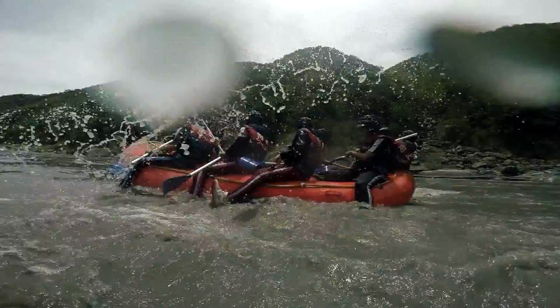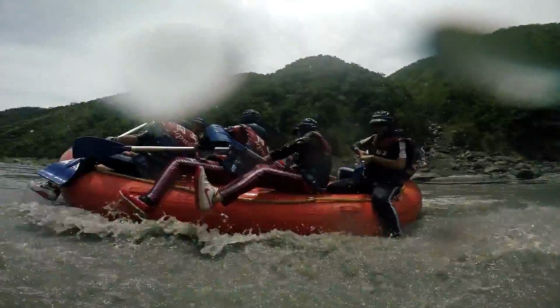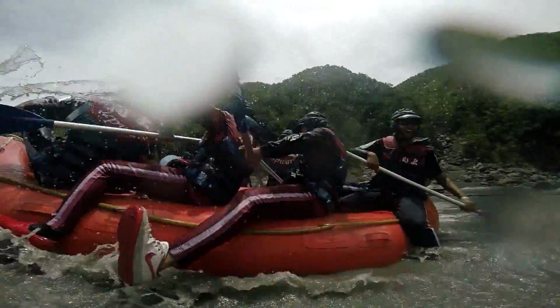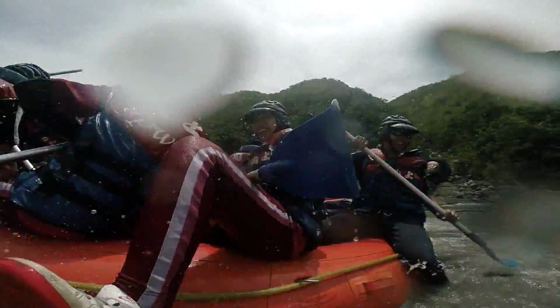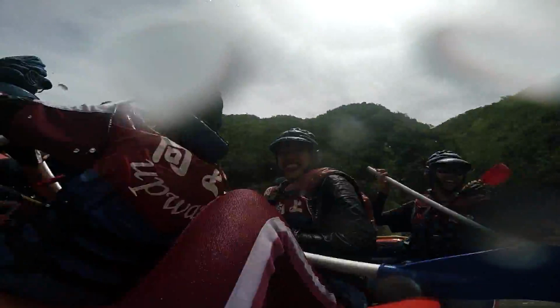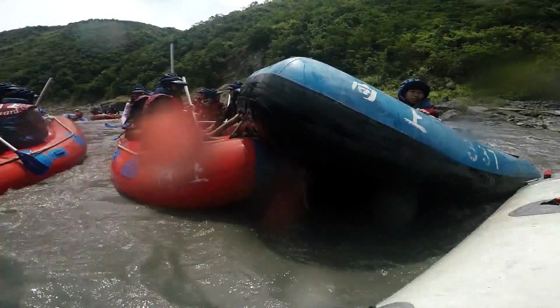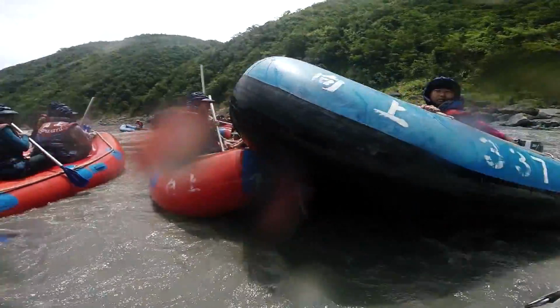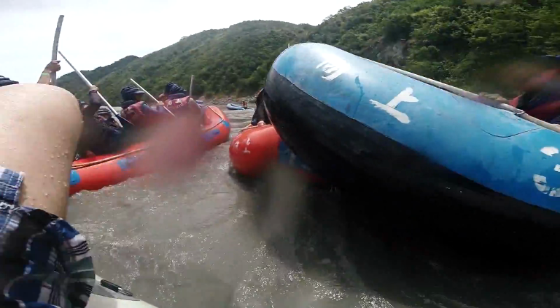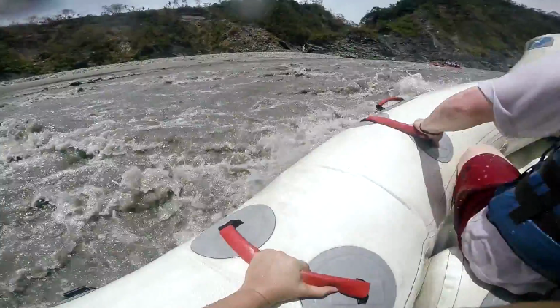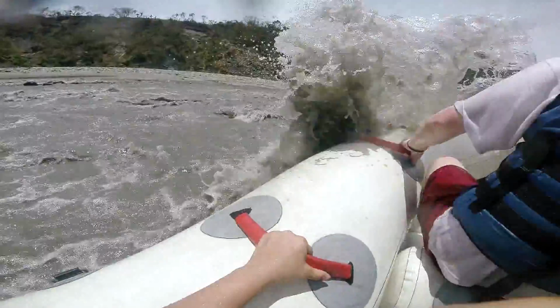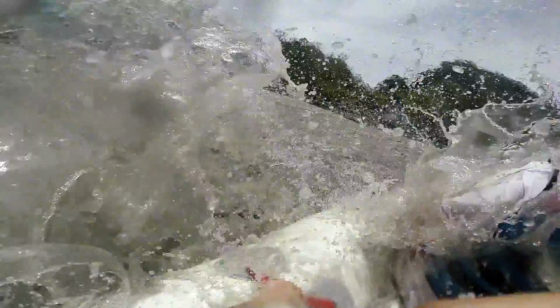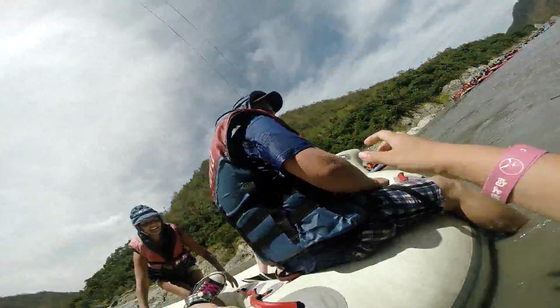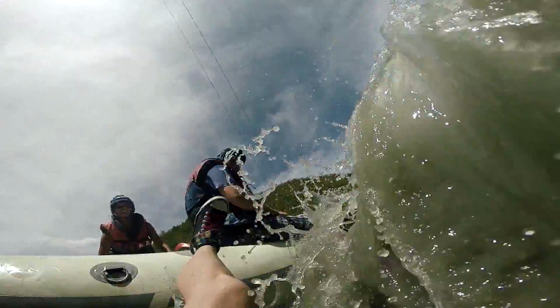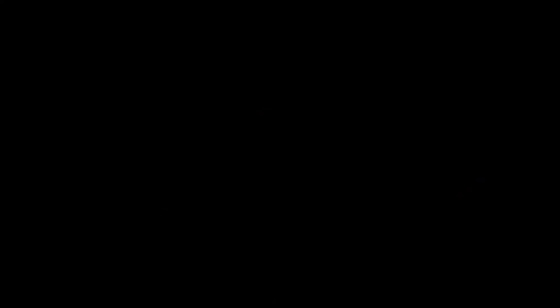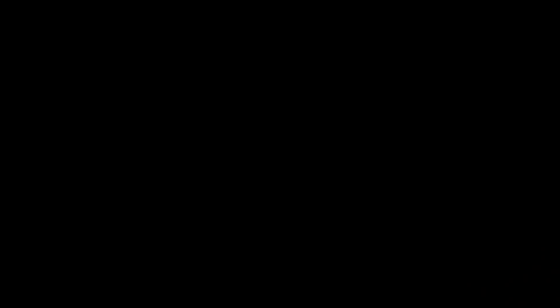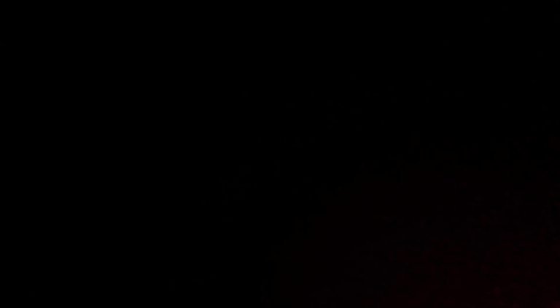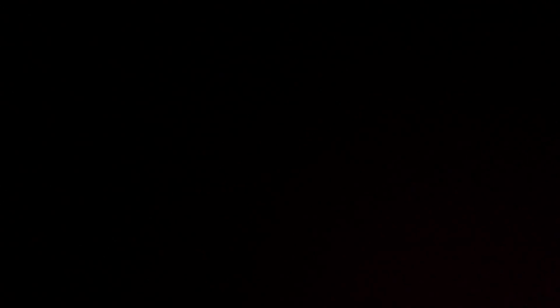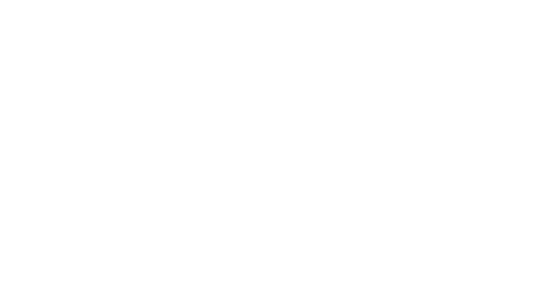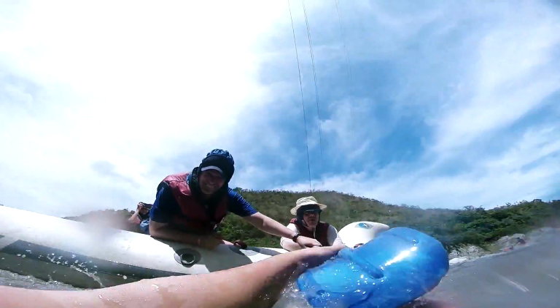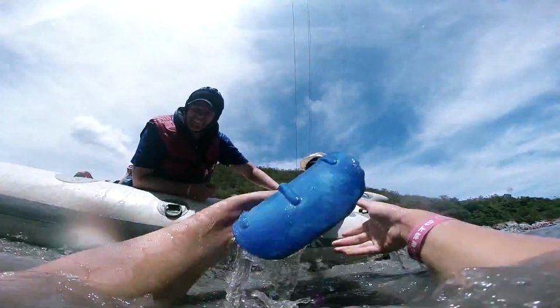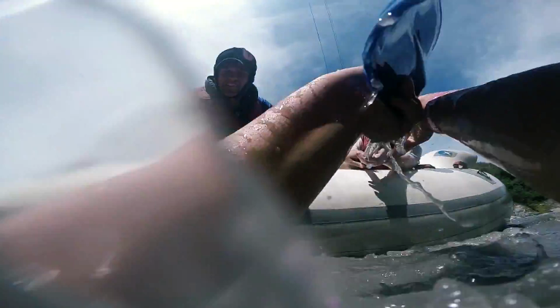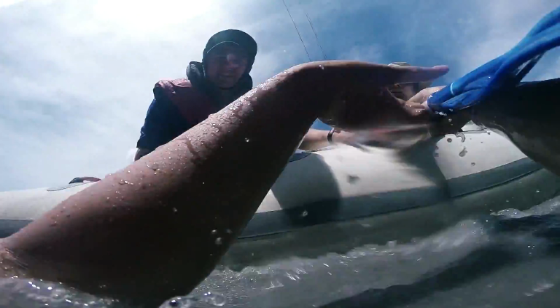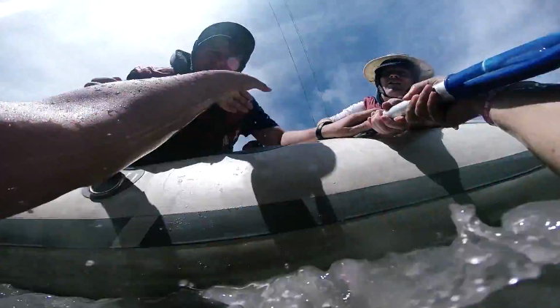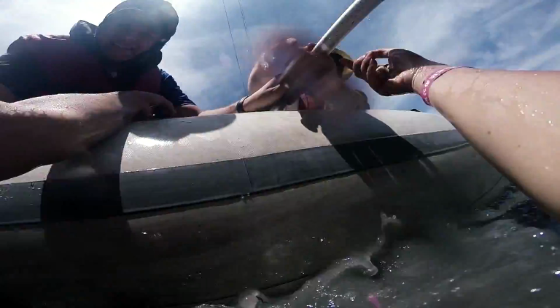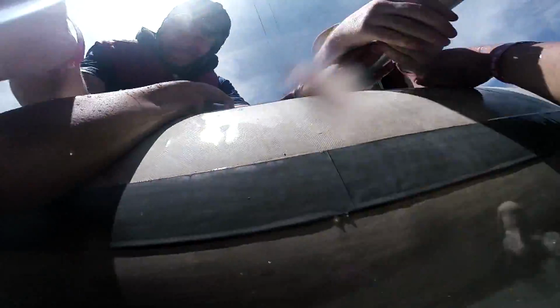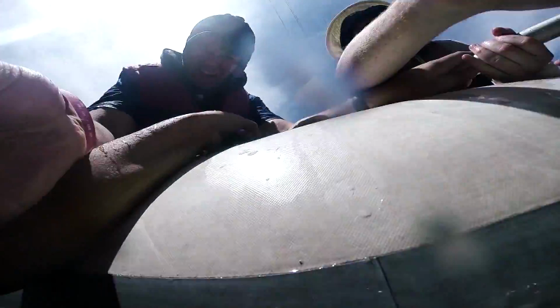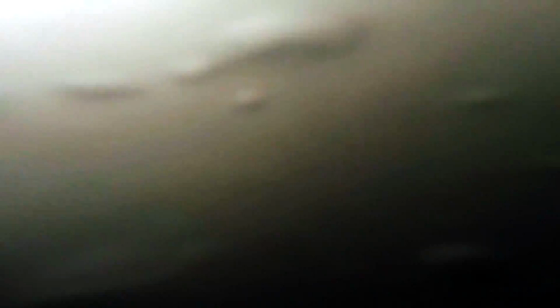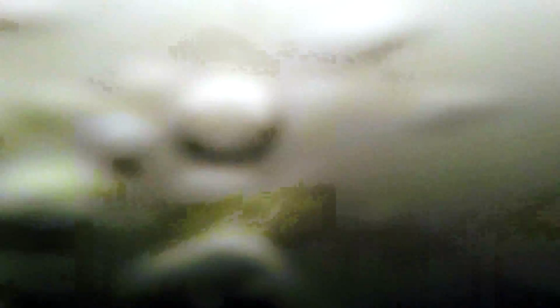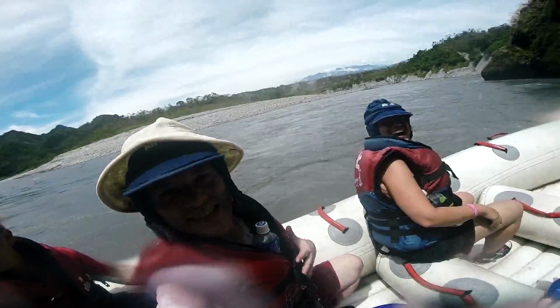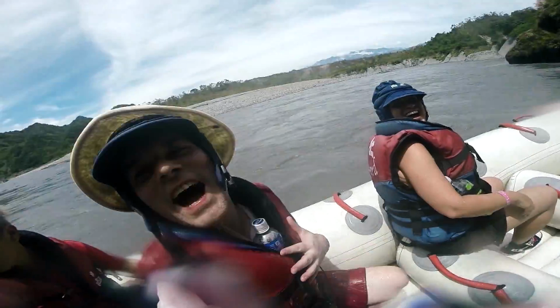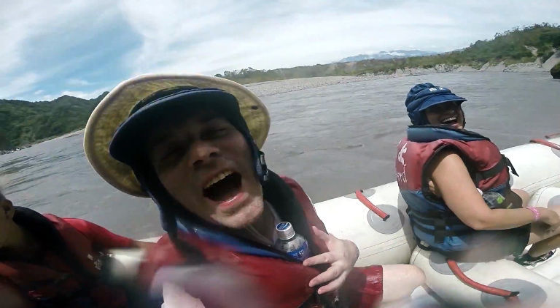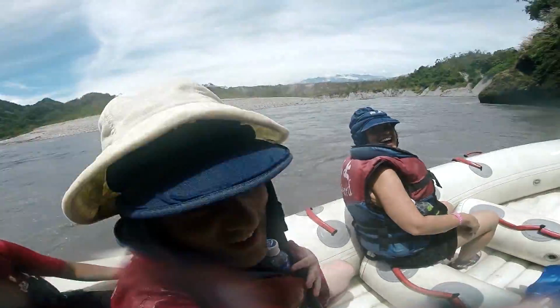I, along with a few other rafters, happened to fall in the water in especially rough patches, but thankfully the safety boats and Sasha were there to pull us out.